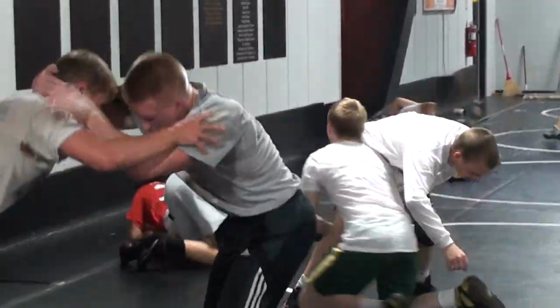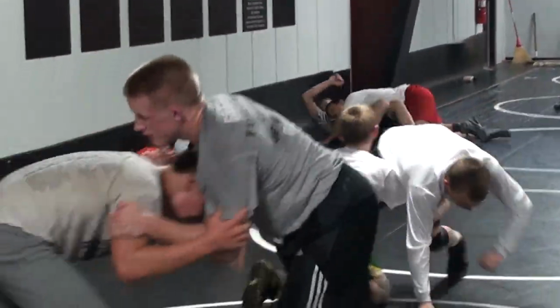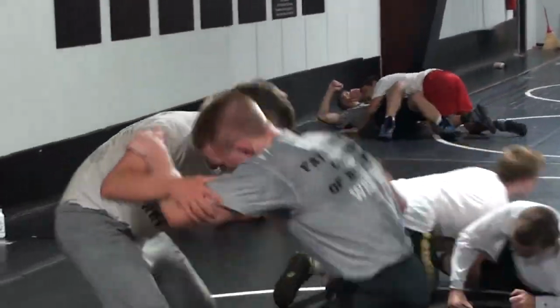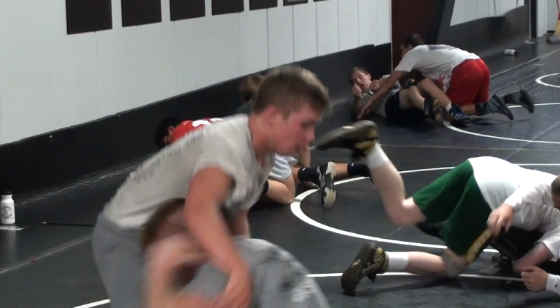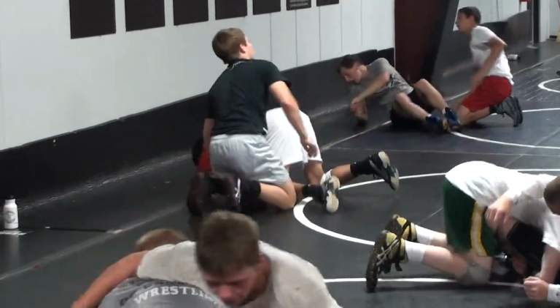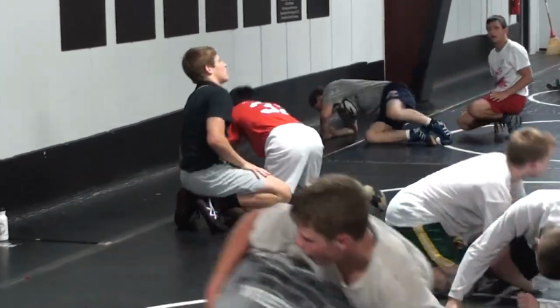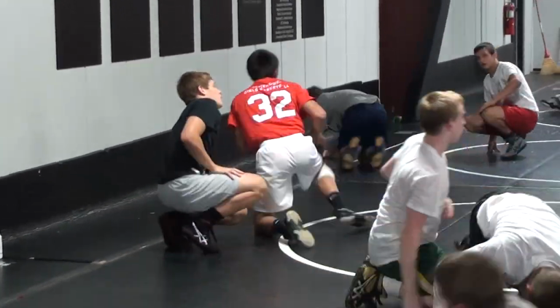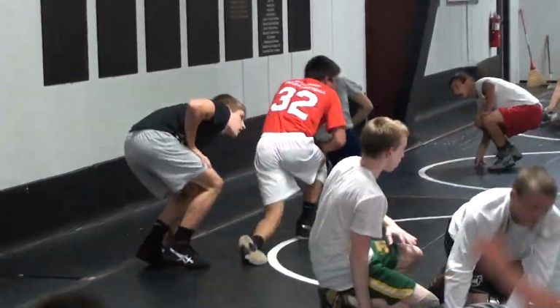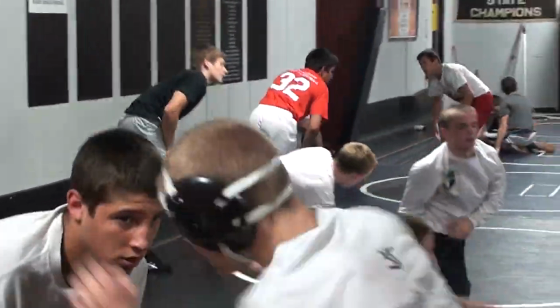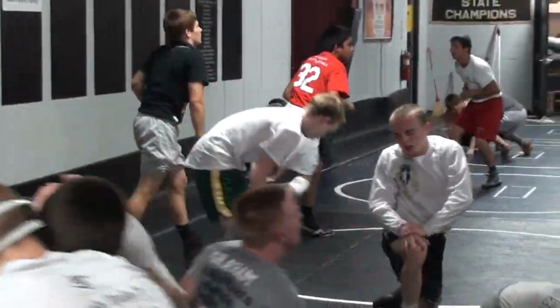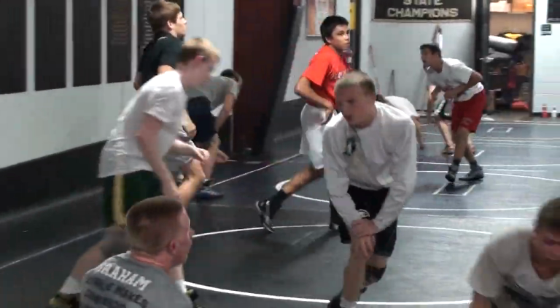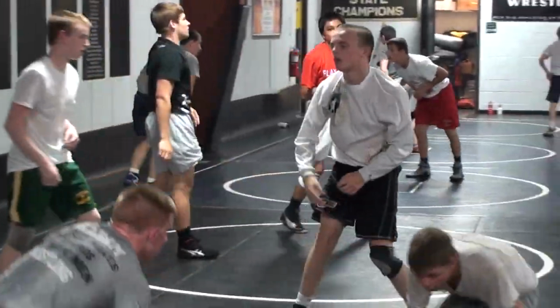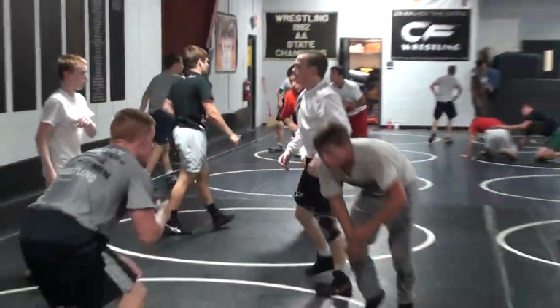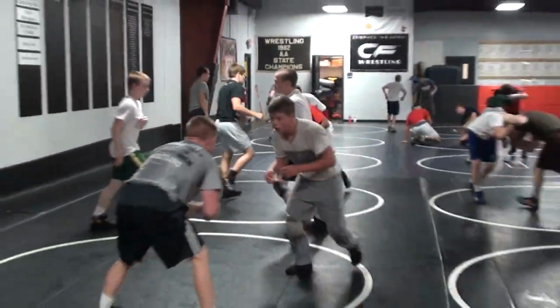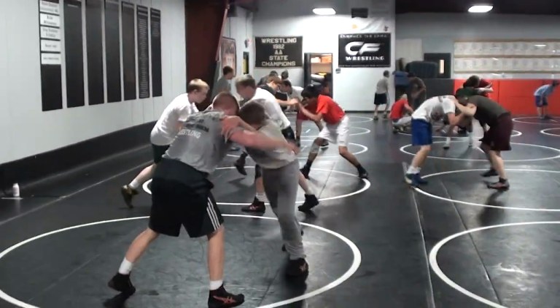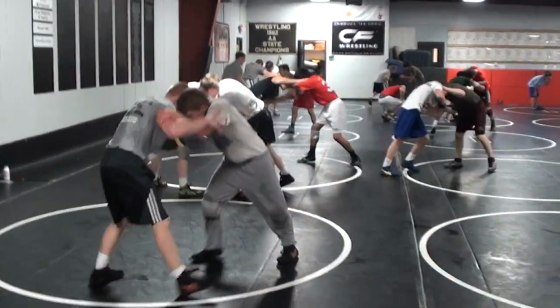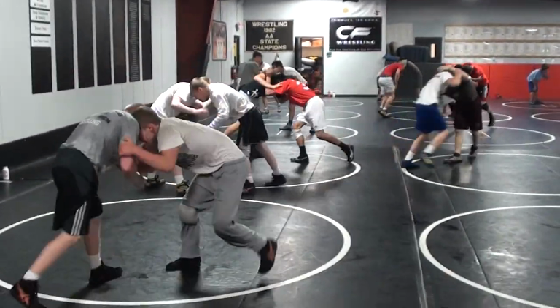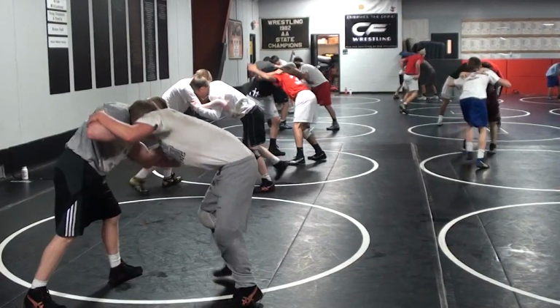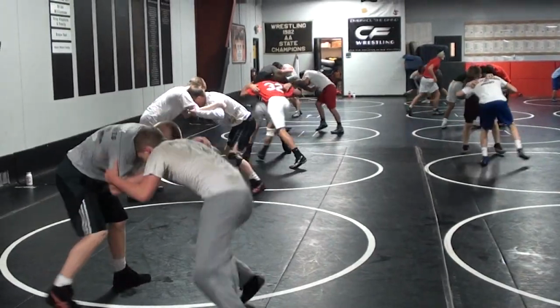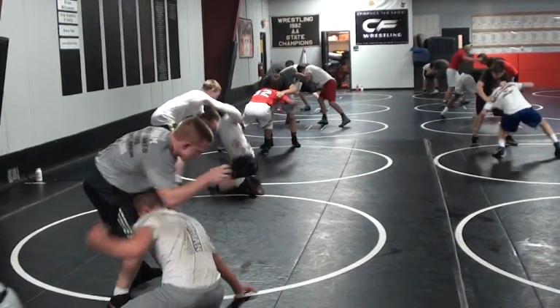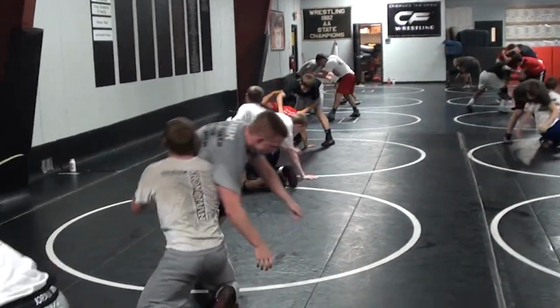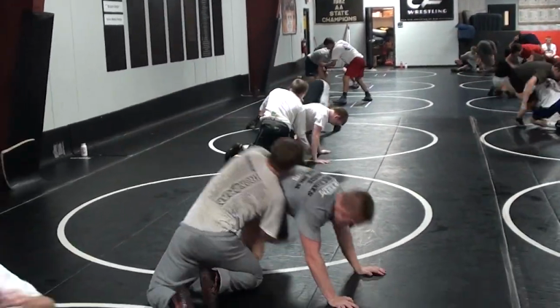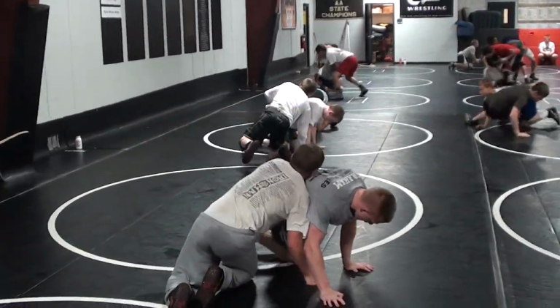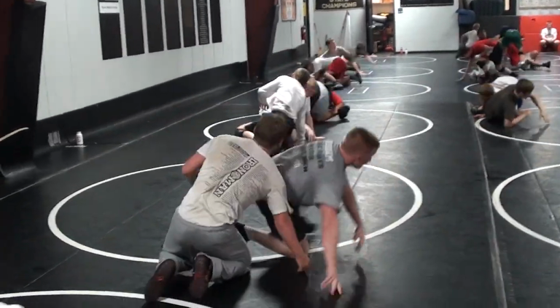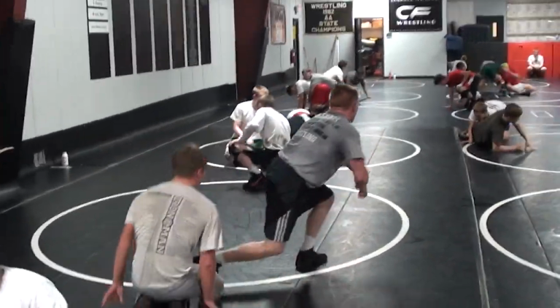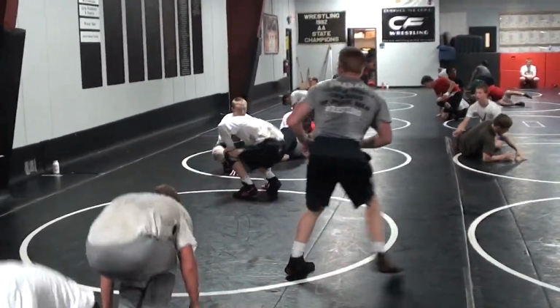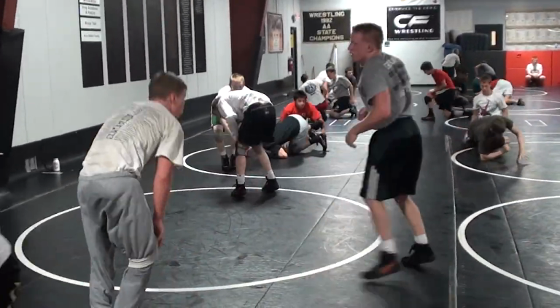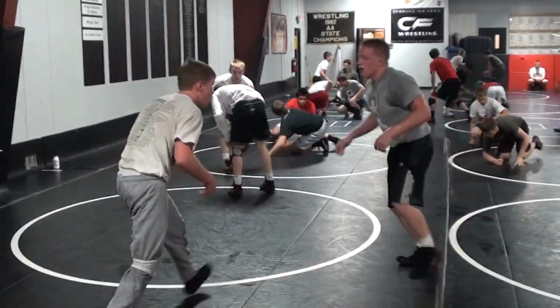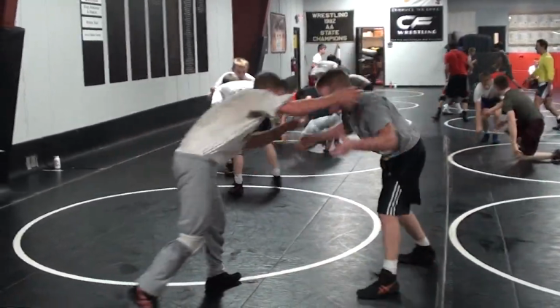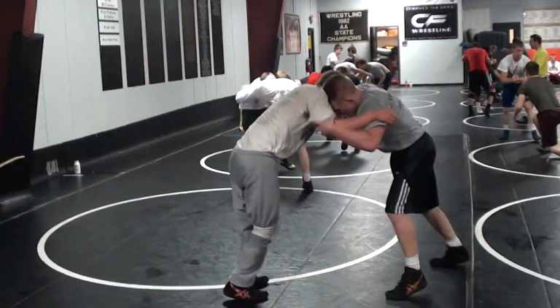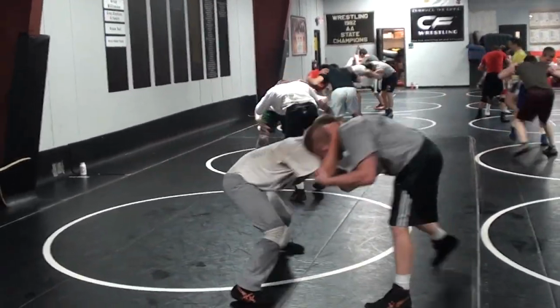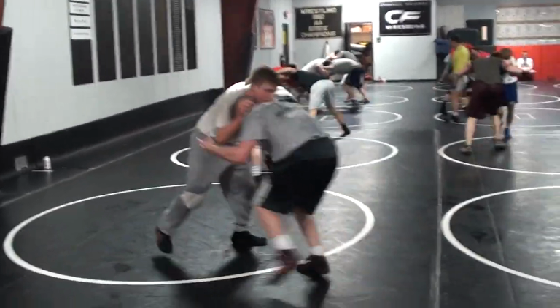Keep it close, keep it close. Stay tough here, stay tough. Double elbow bind, butt slide. Come on, take it up — double elbow bind, butt slide.